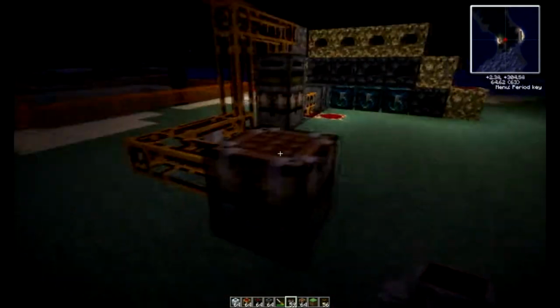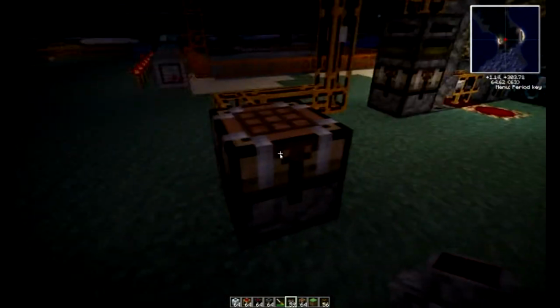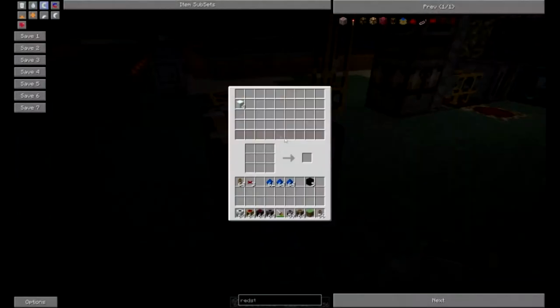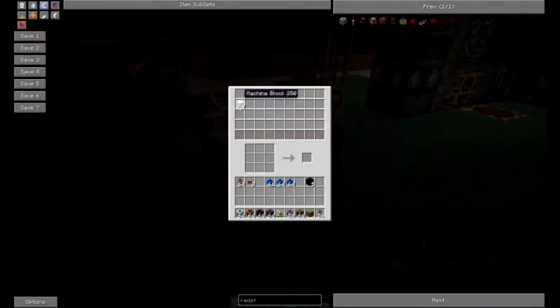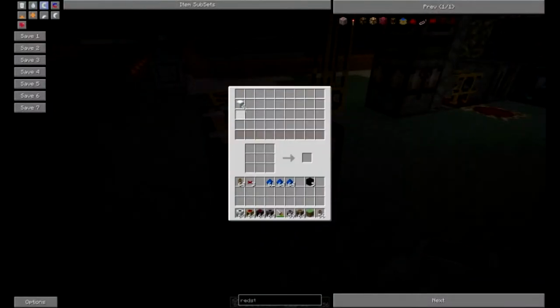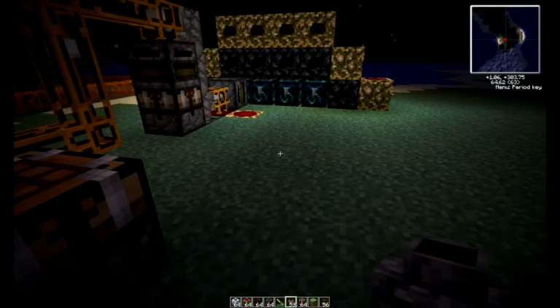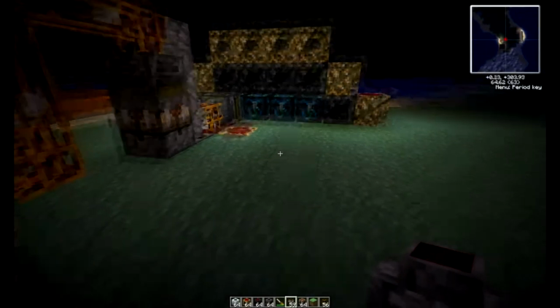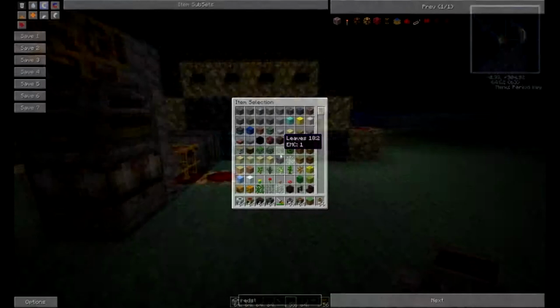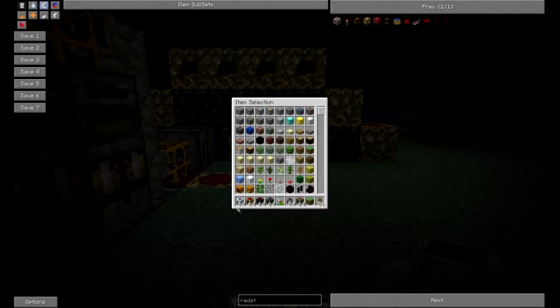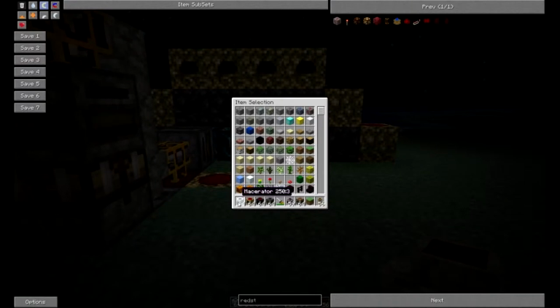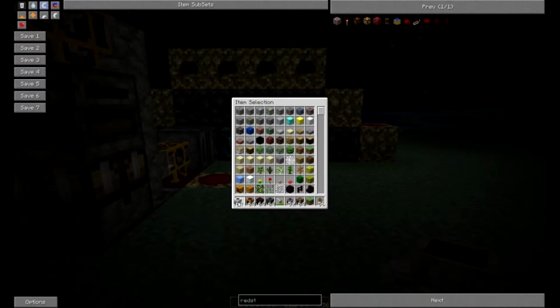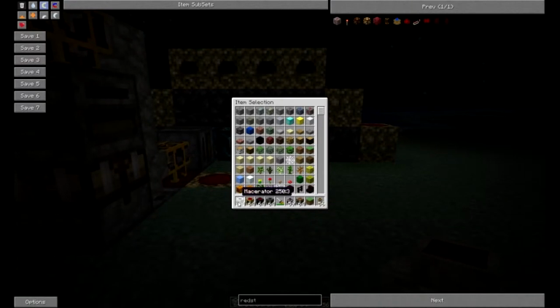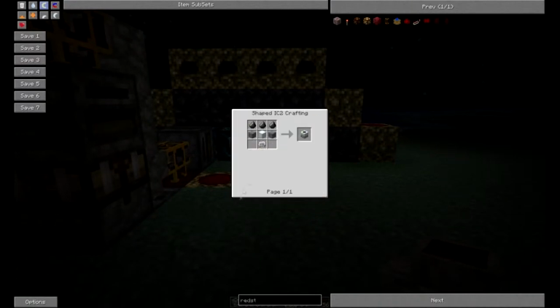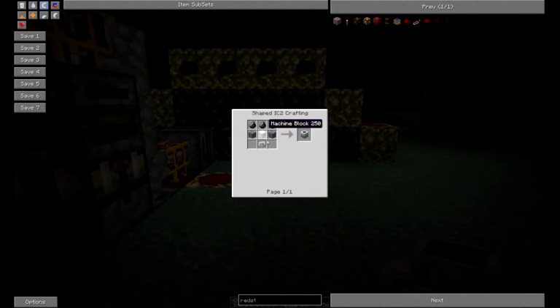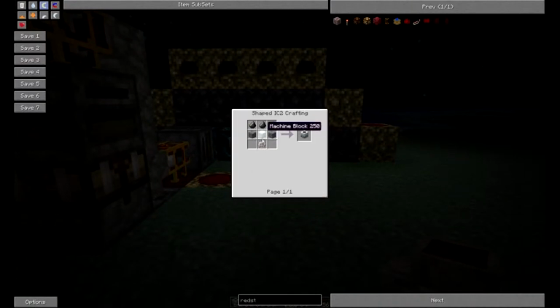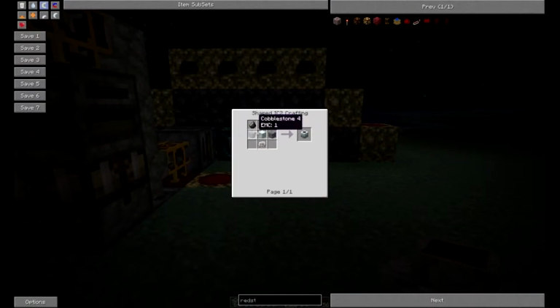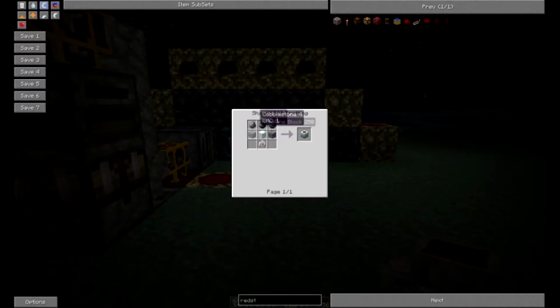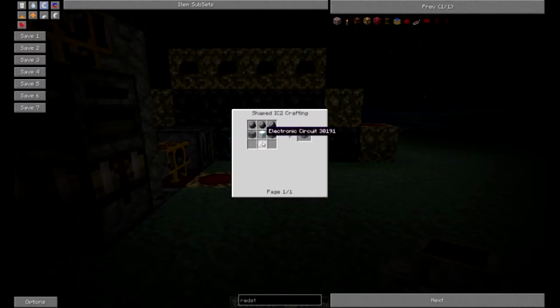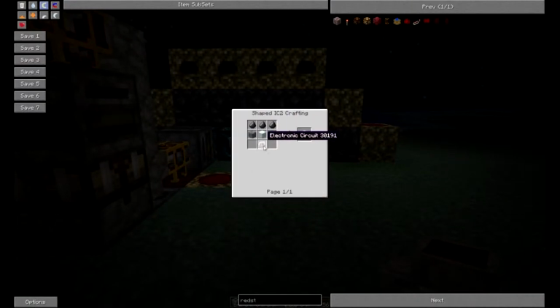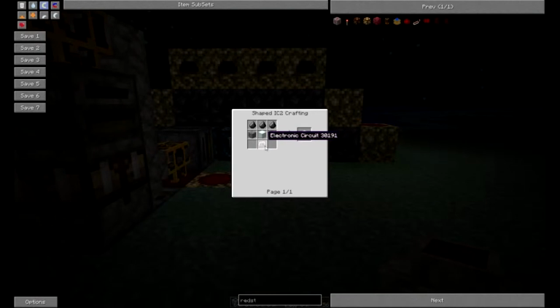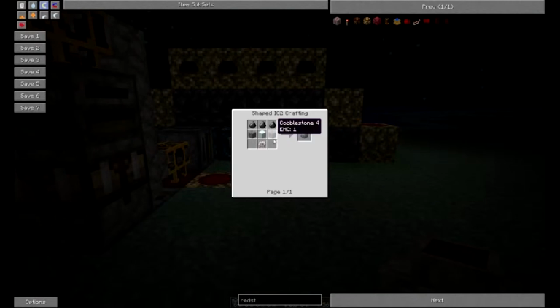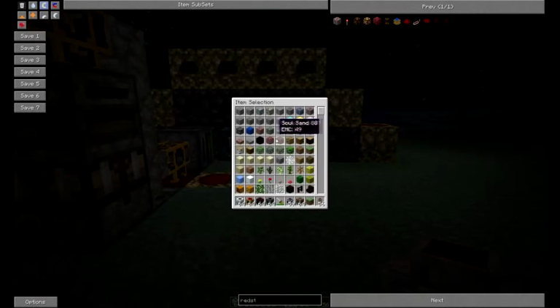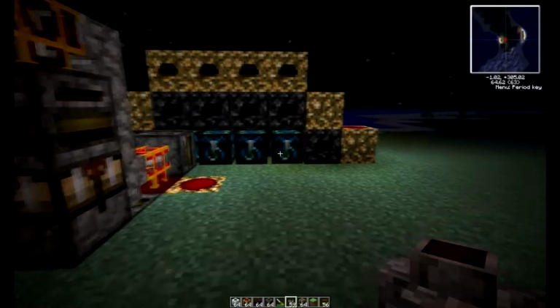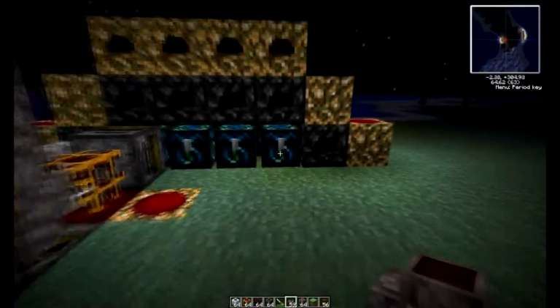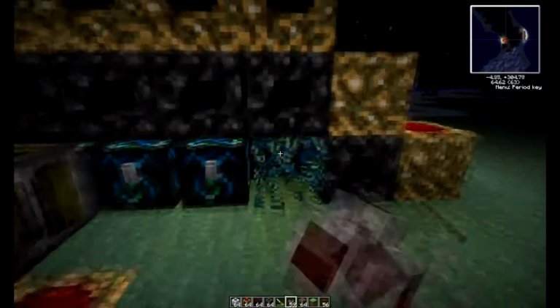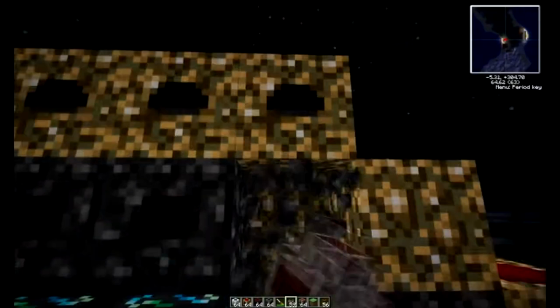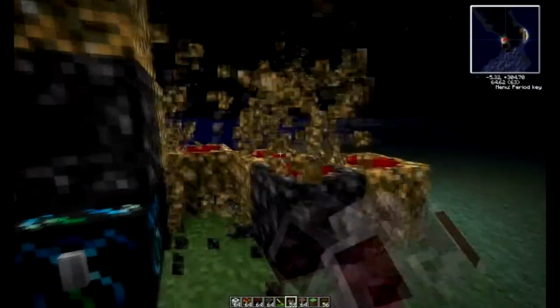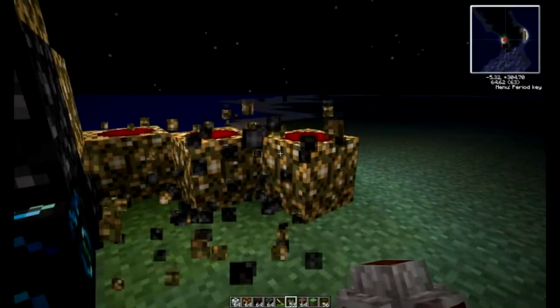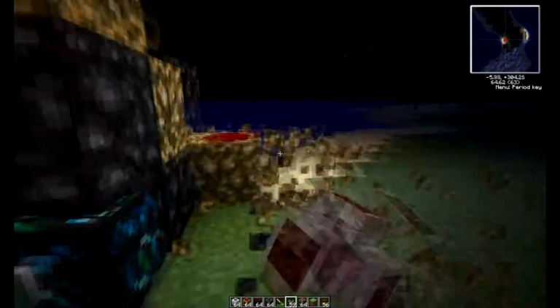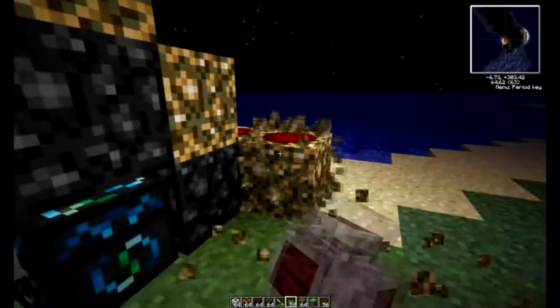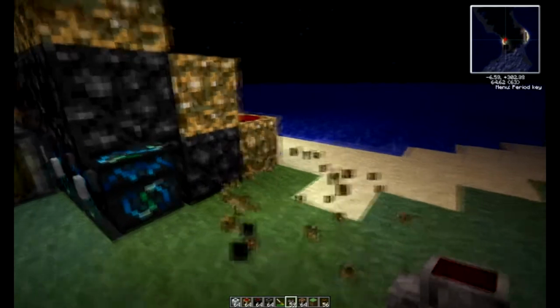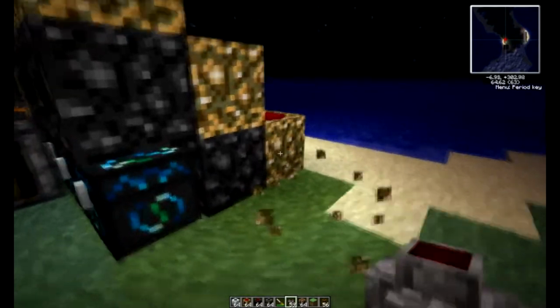After you do this, you're gonna have your machine block. So go back and look at the macerator — you need the electronic circuit, which is gonna be the hardest part.